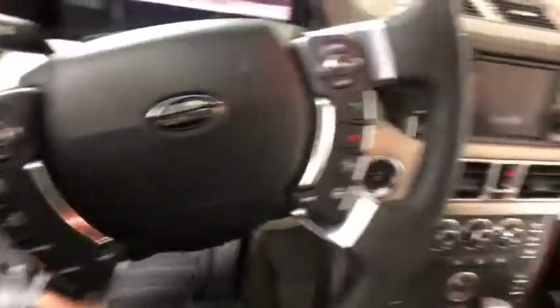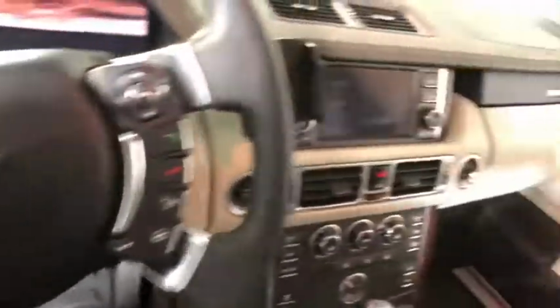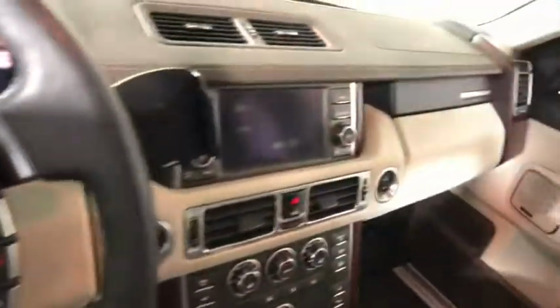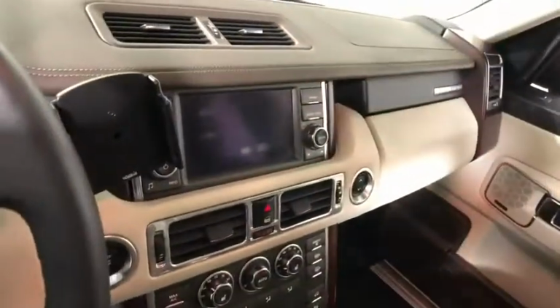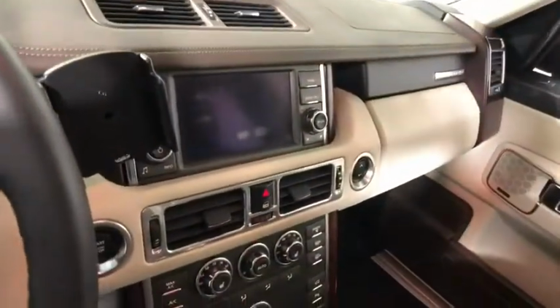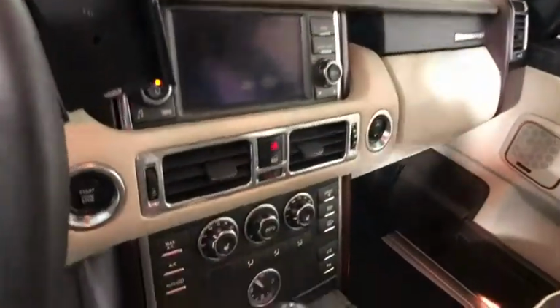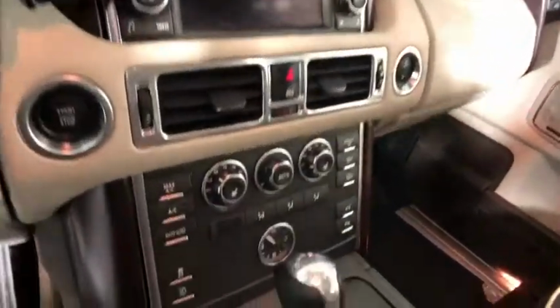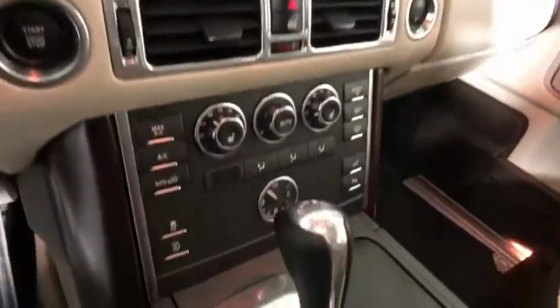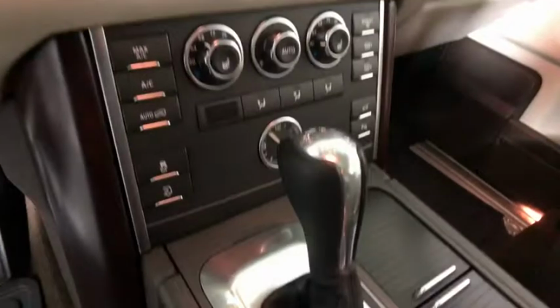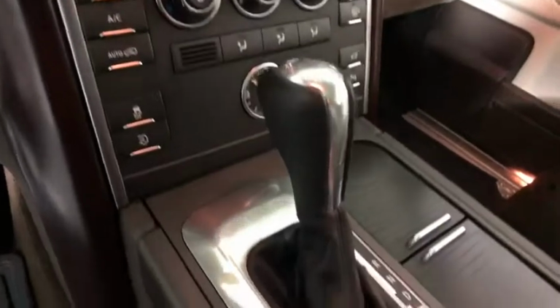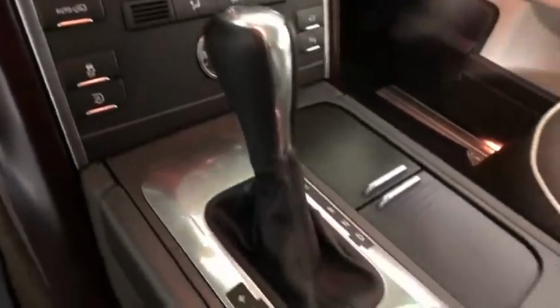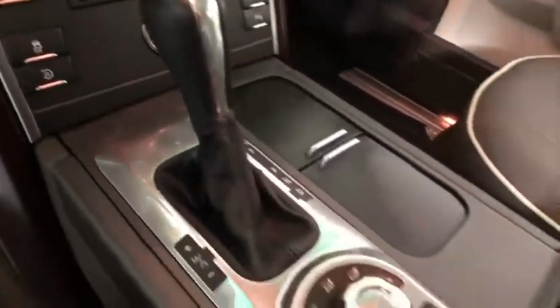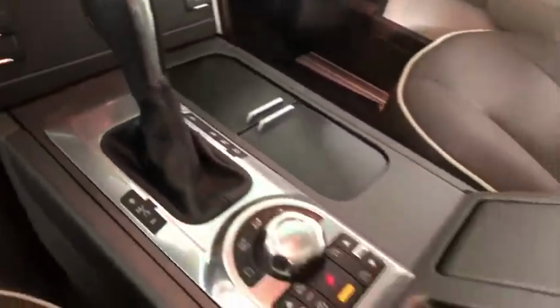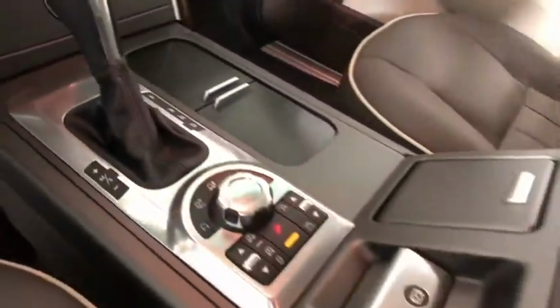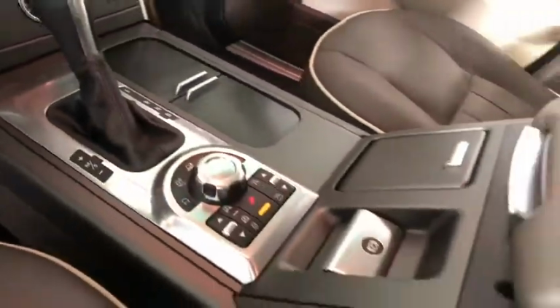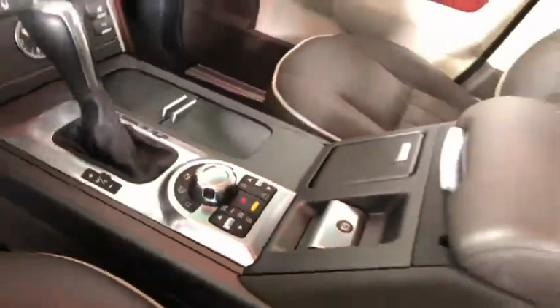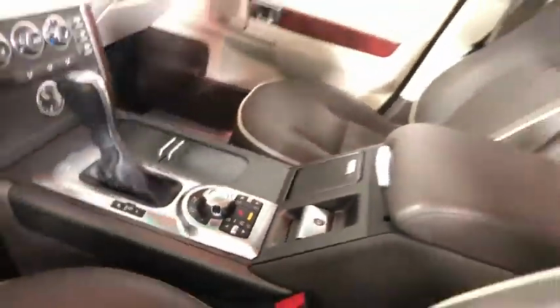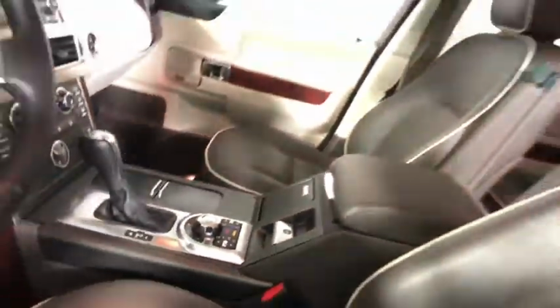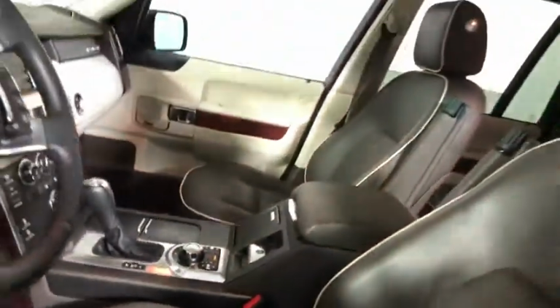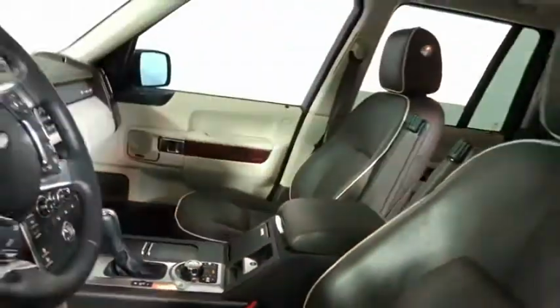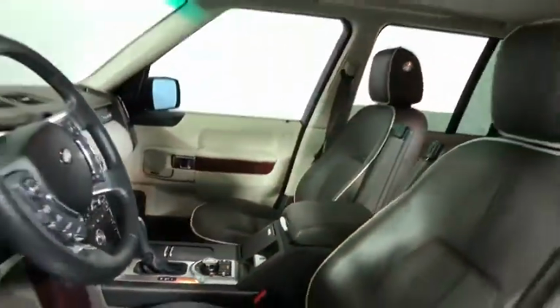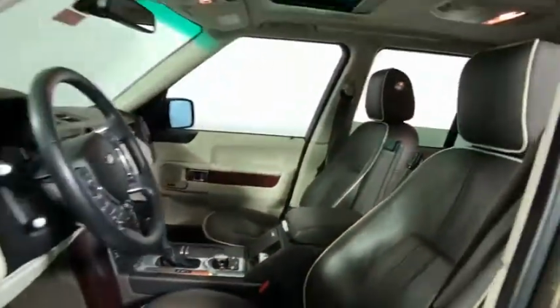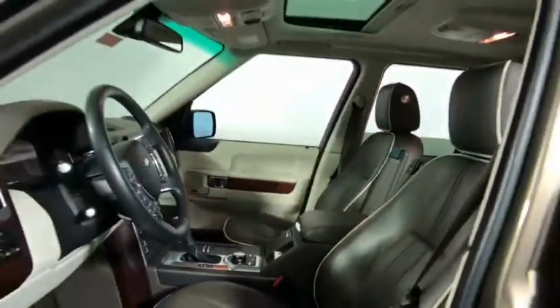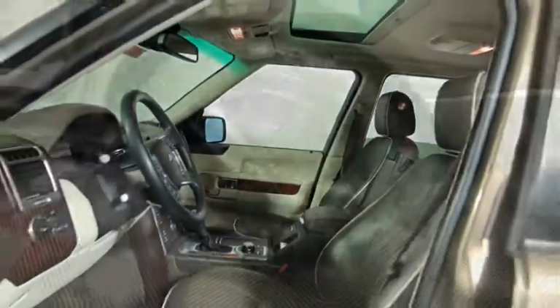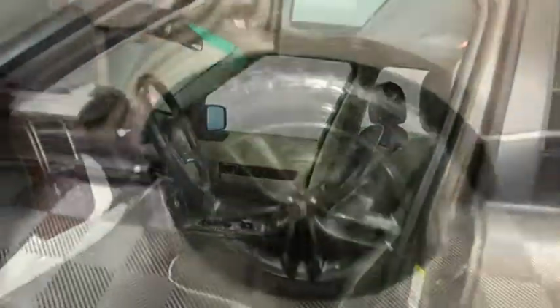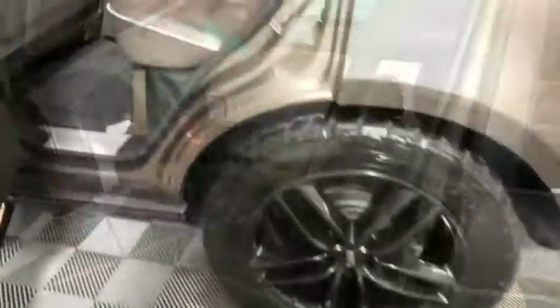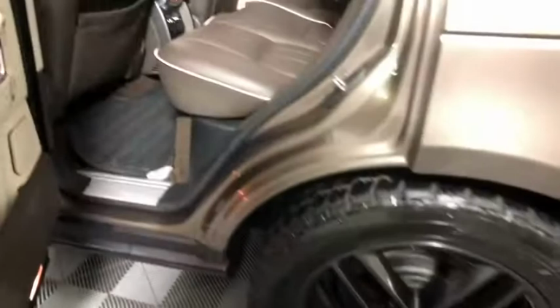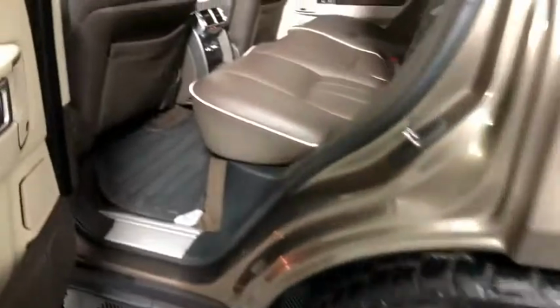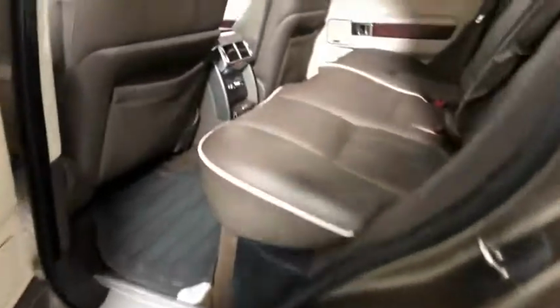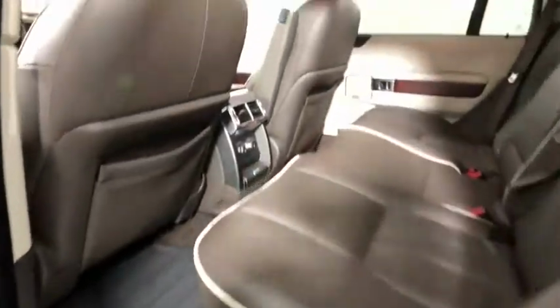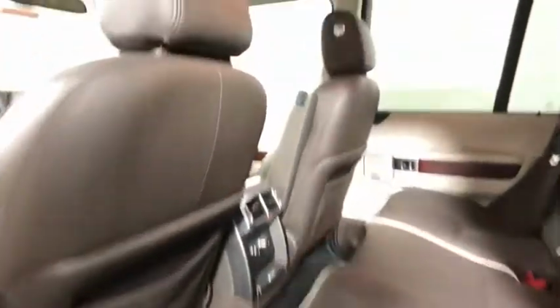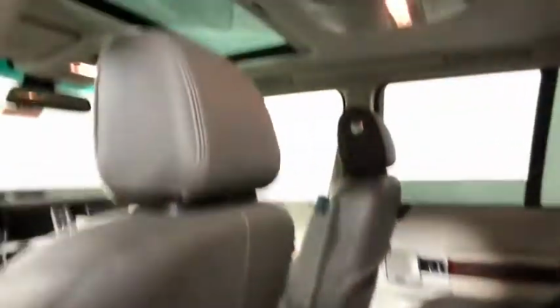Here are some of this vehicle's great options: power passenger seat, backup camera, traction control, heated seats, navigation system, dual airbags.